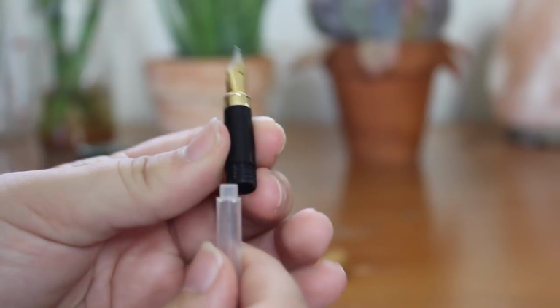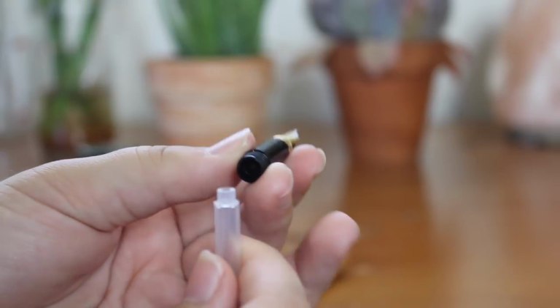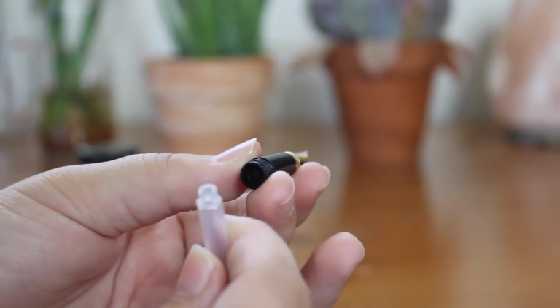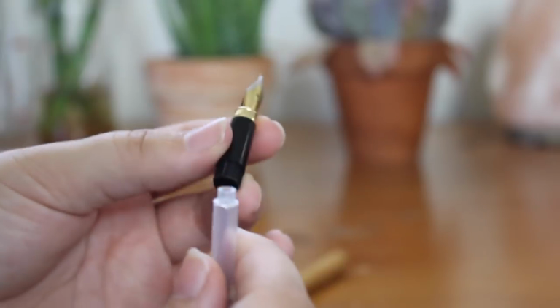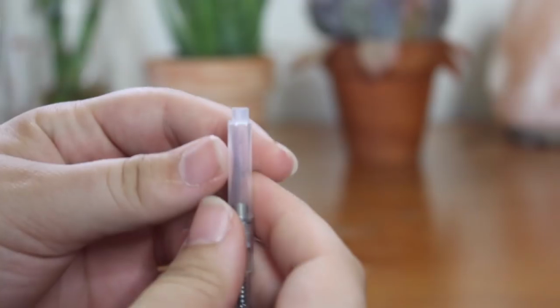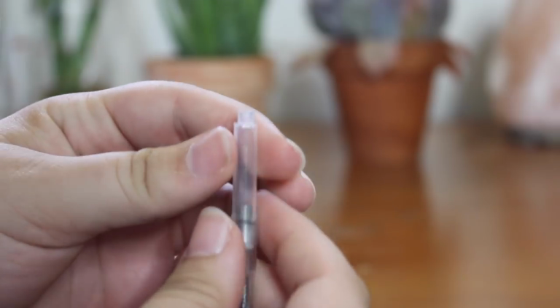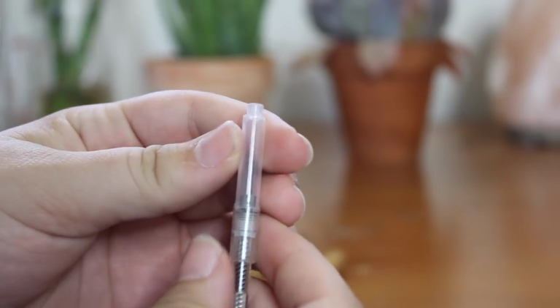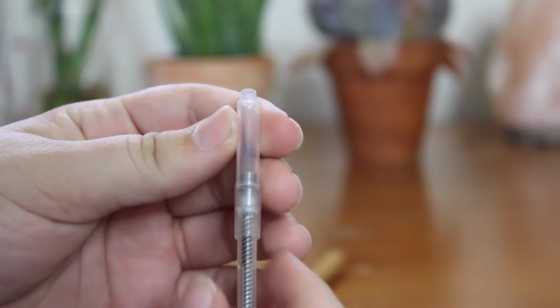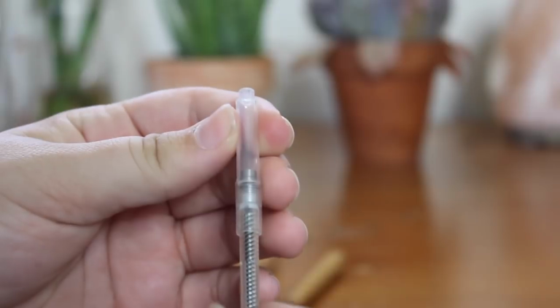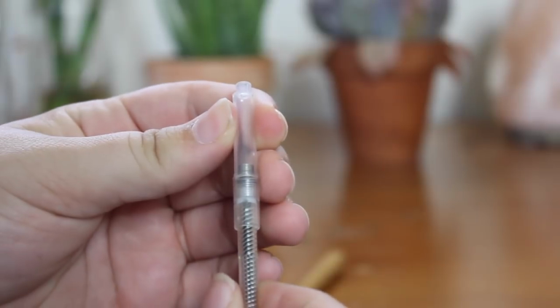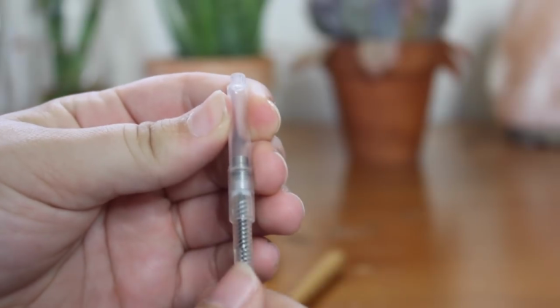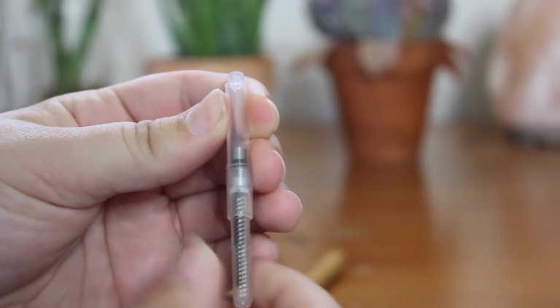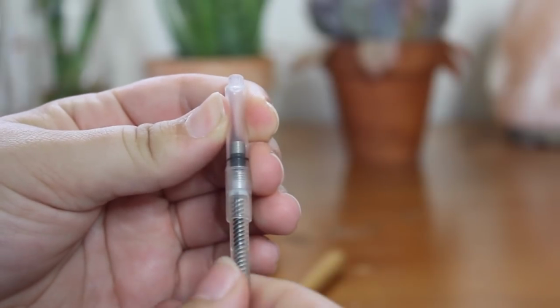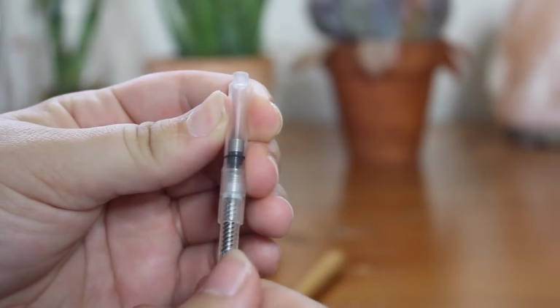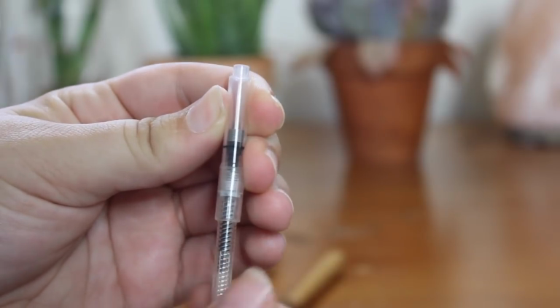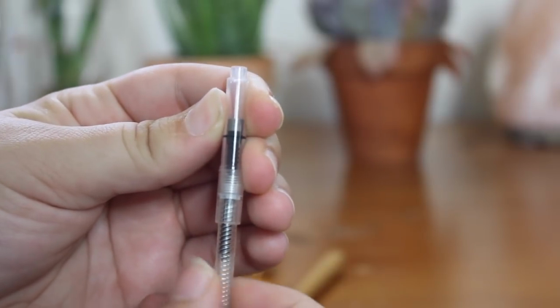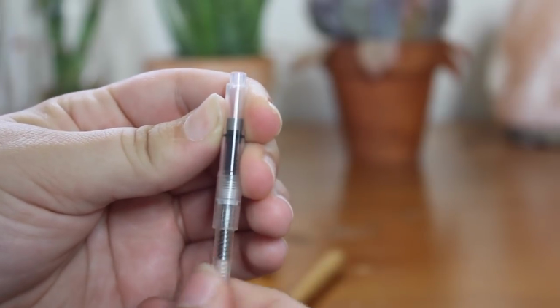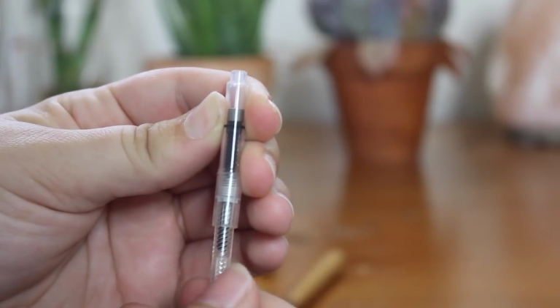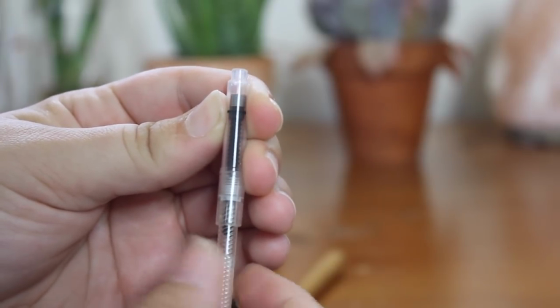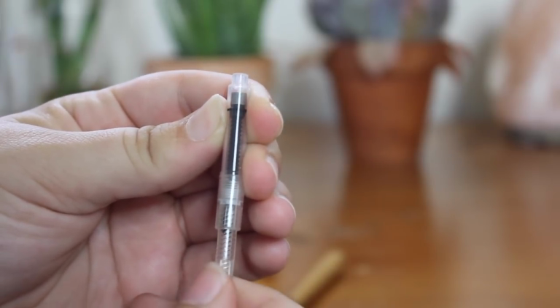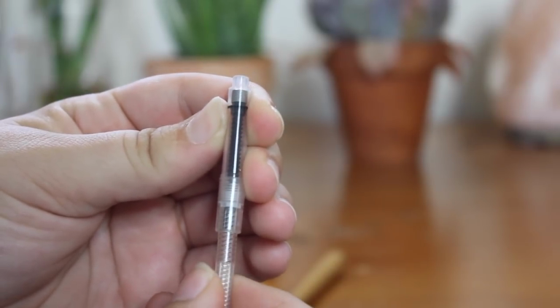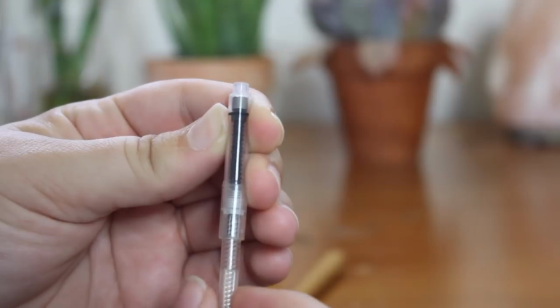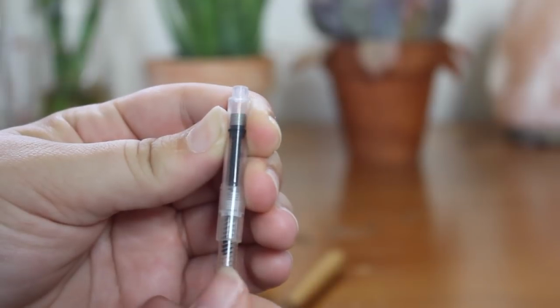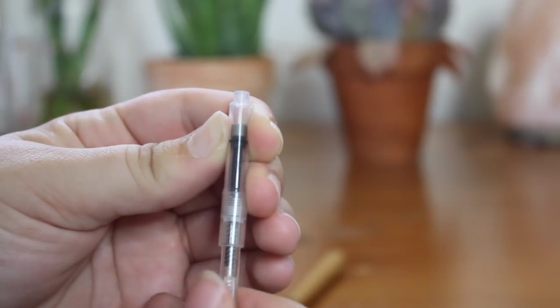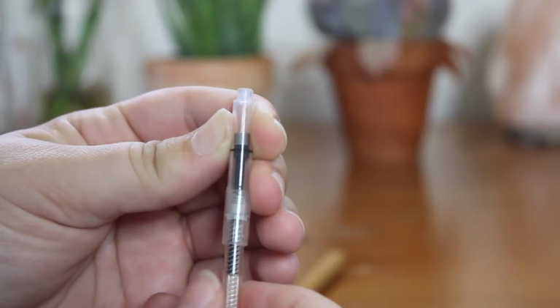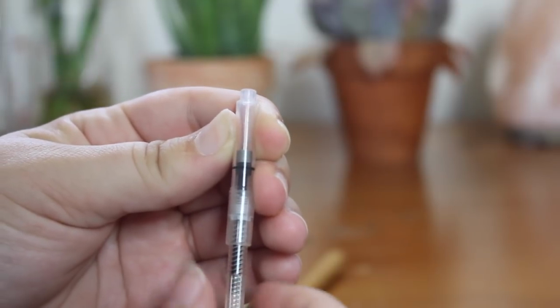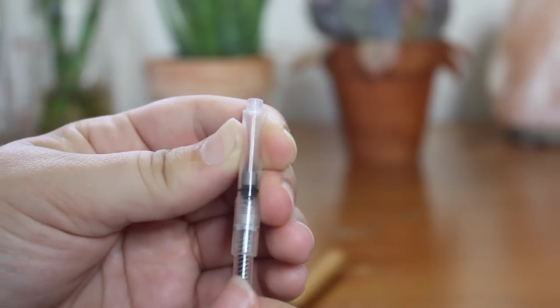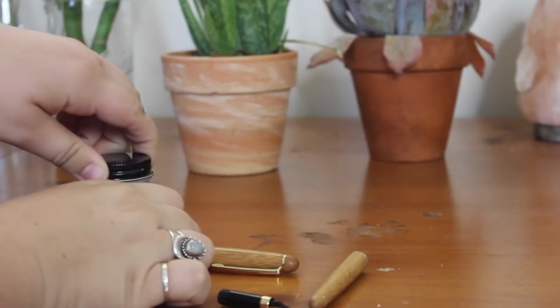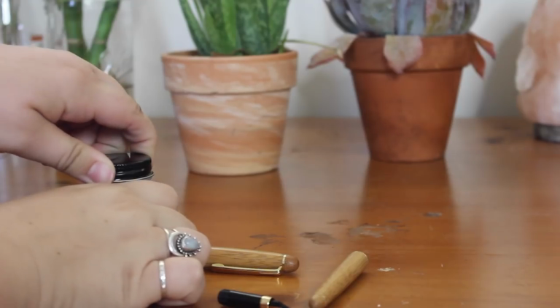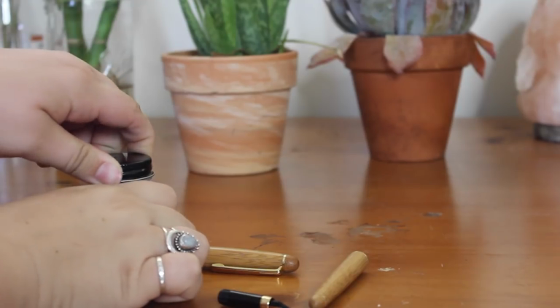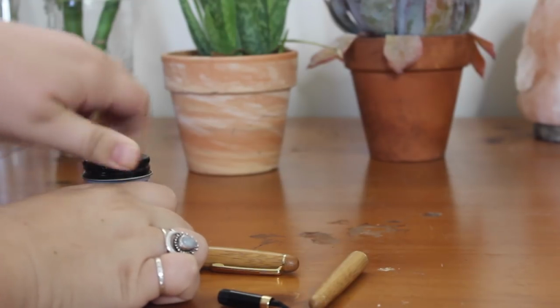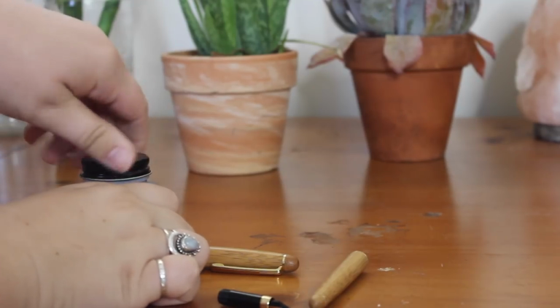So what you're looking at now is the converter part of this fountain pen. It can twist up and down, and that is going to be what allows the ink to come into the cartridge and leave the cartridge. So you want to start with the cartridge rolled all the way down.